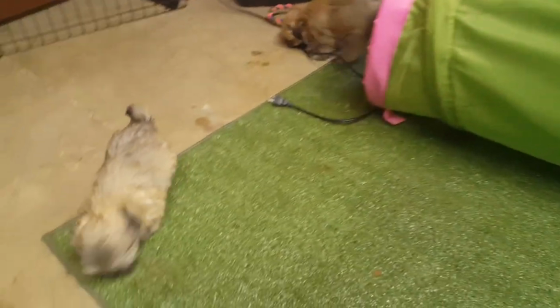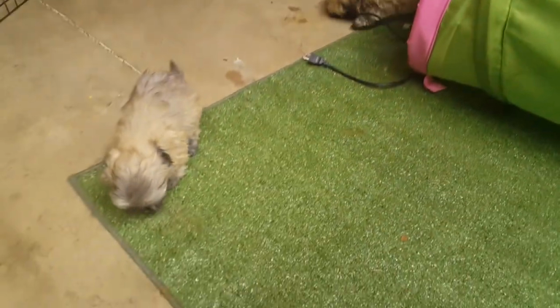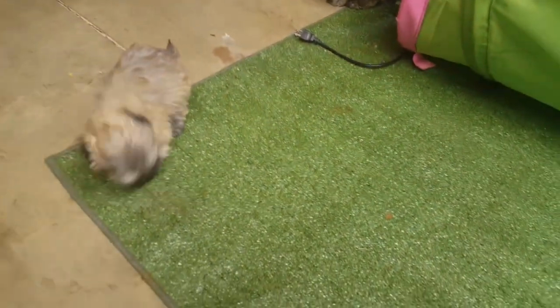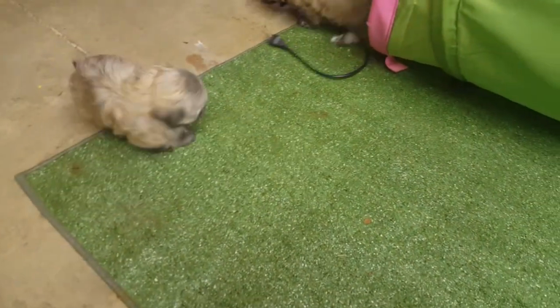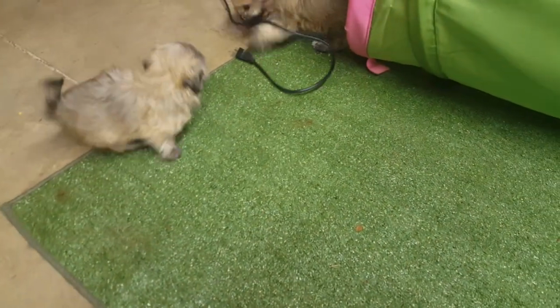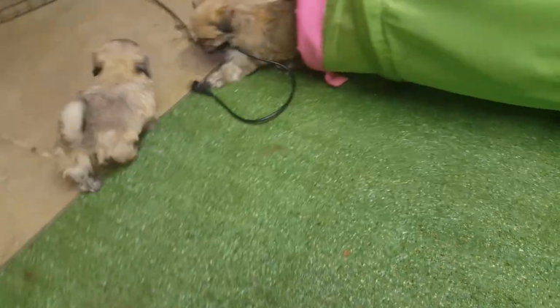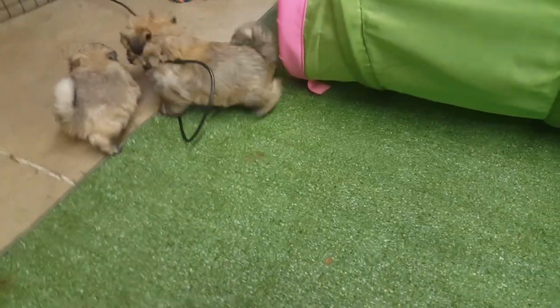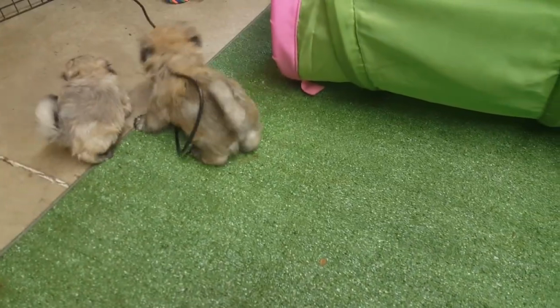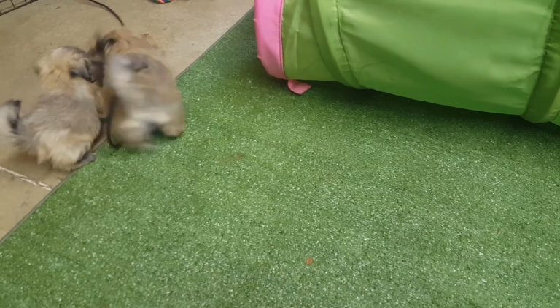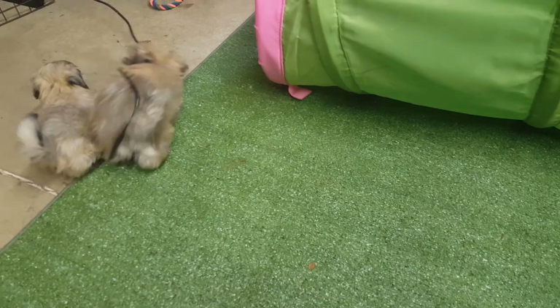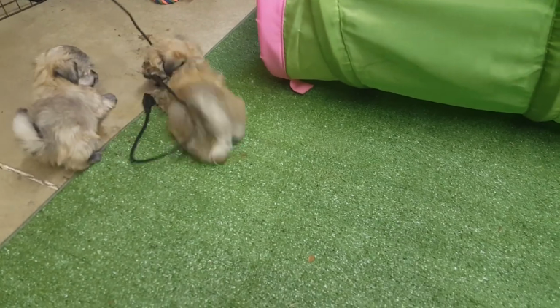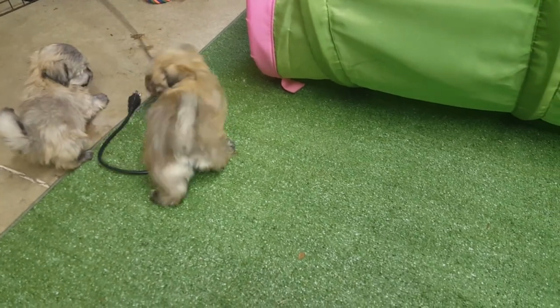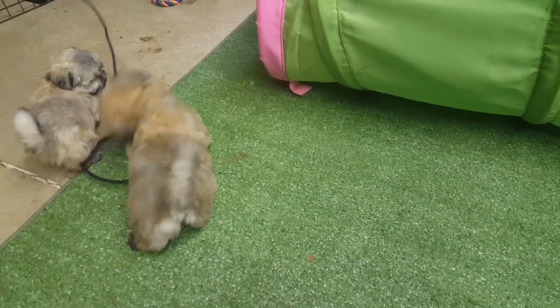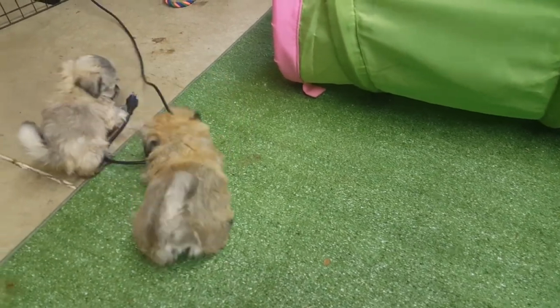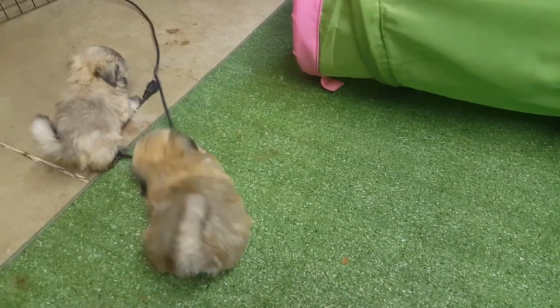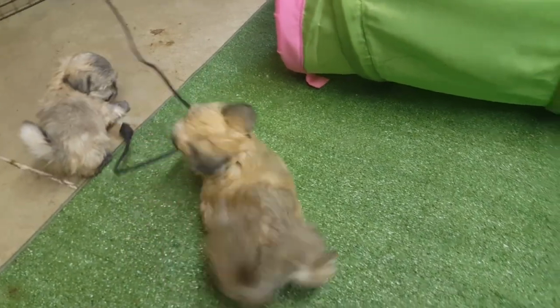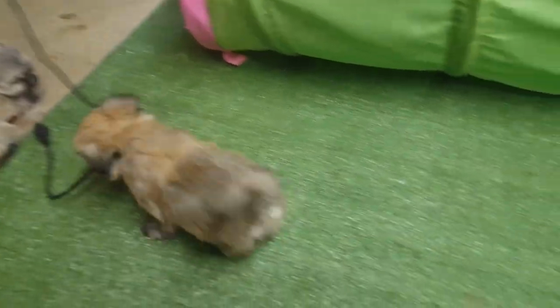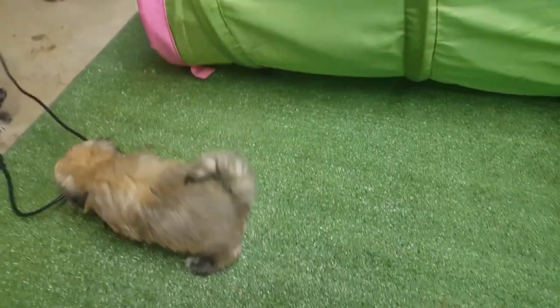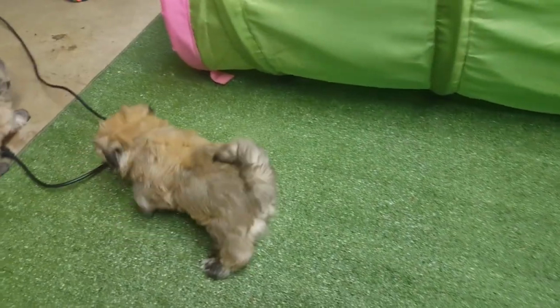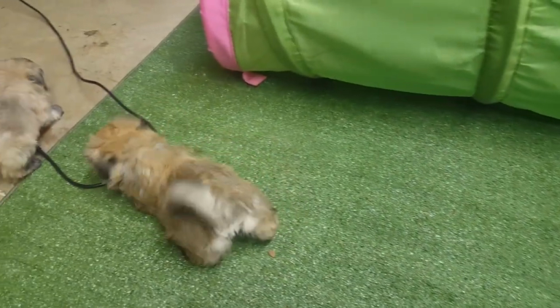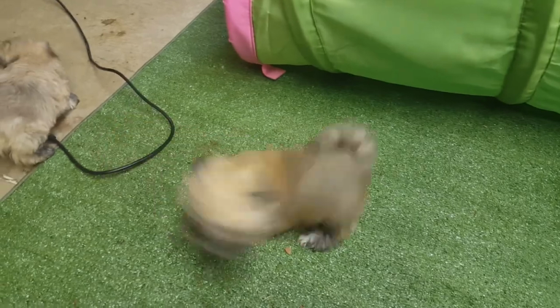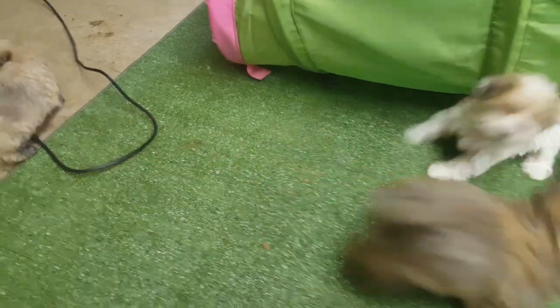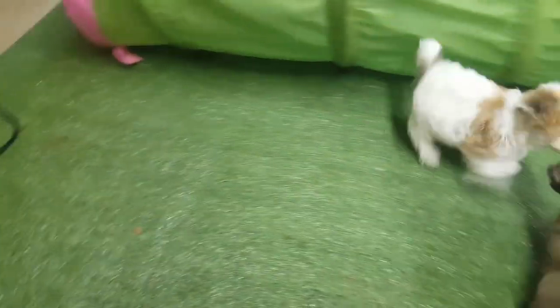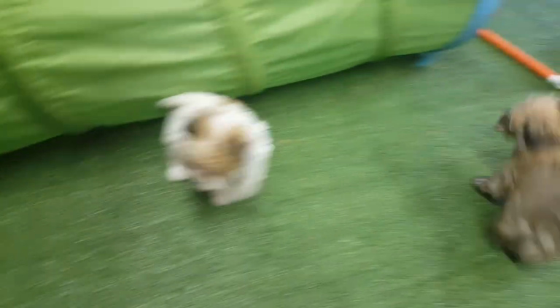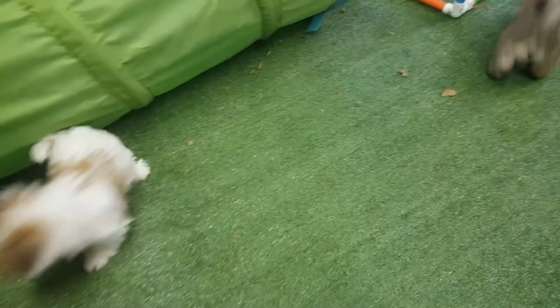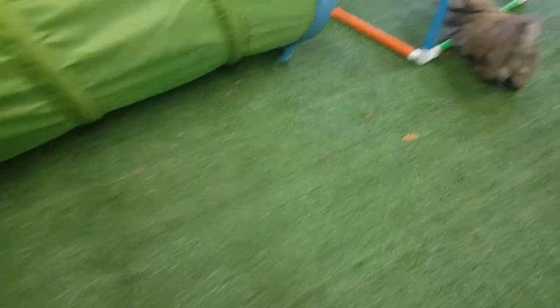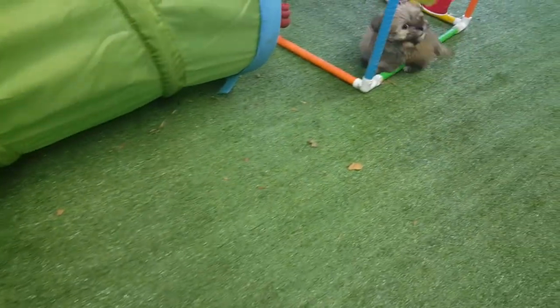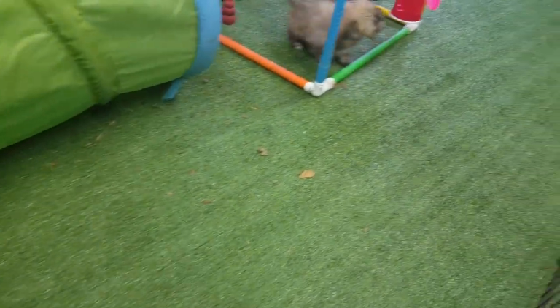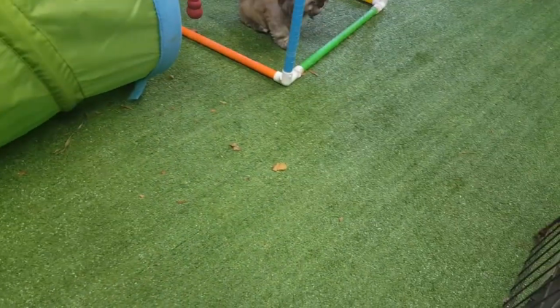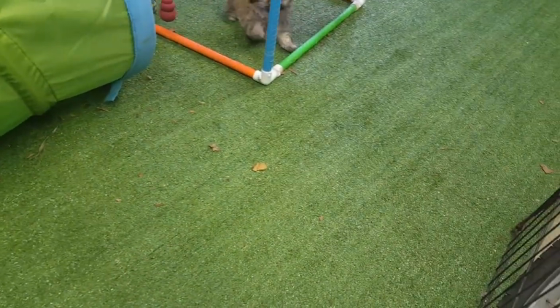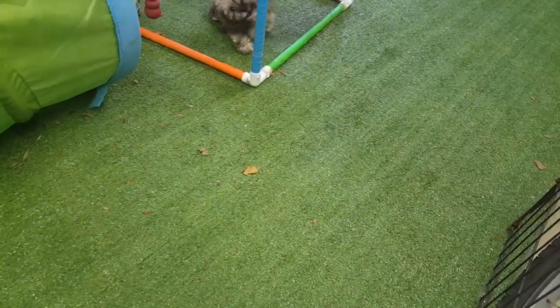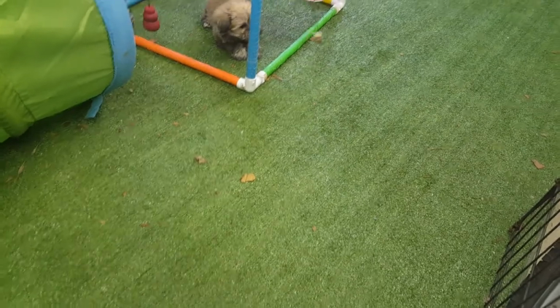Personality-wise, you can see that Lego's probably the most reserved out of this group as far as personality is concerned. Very laid back. He's also probably the smallest, which is part of the reason why we have a reserve on him right now. He may come available as he gets a little bit bigger.